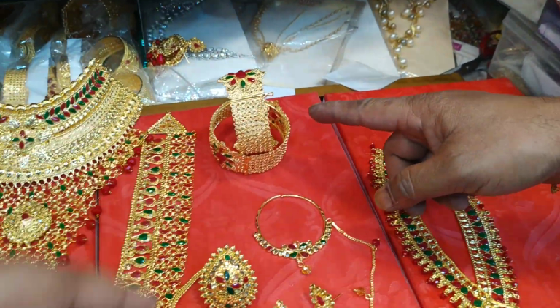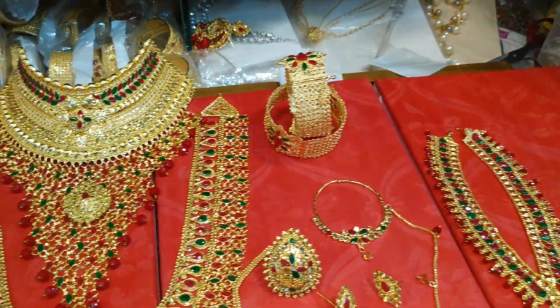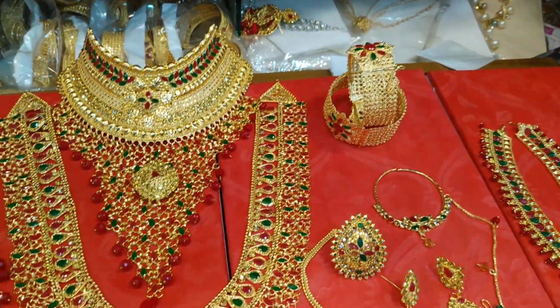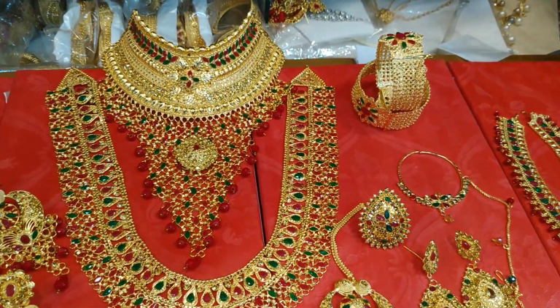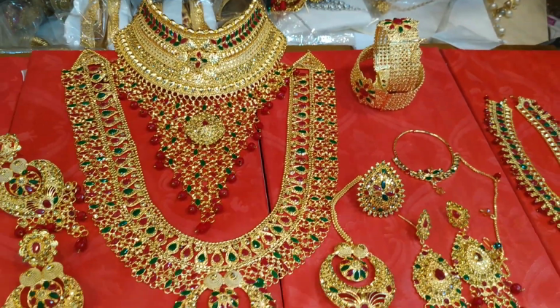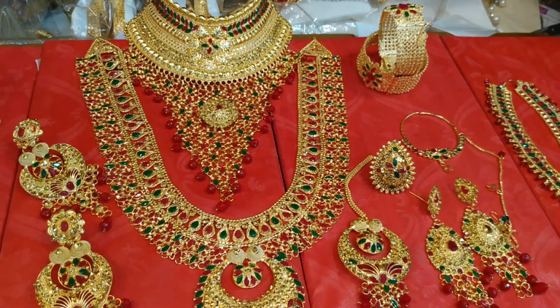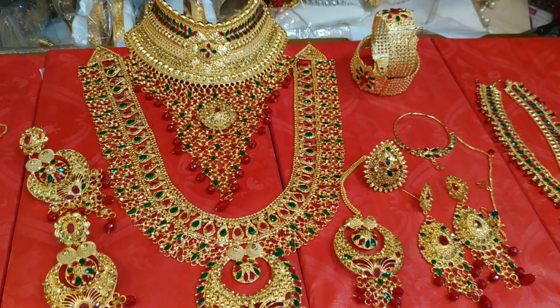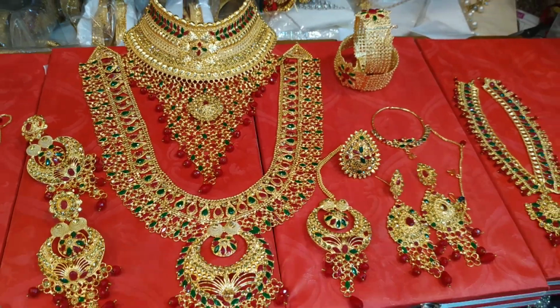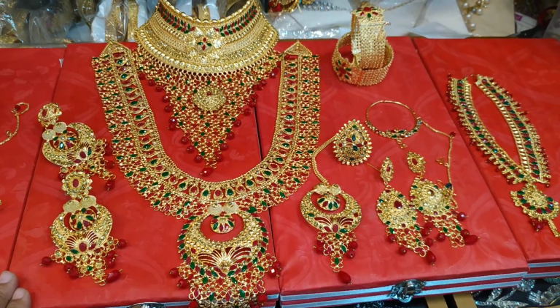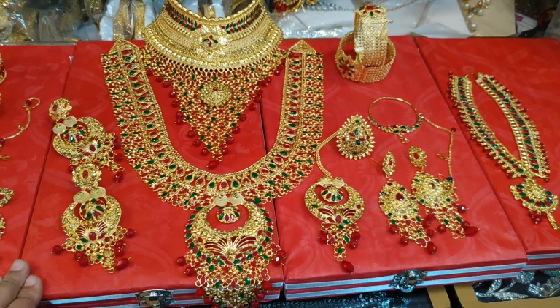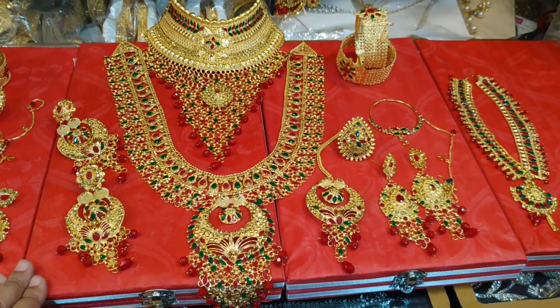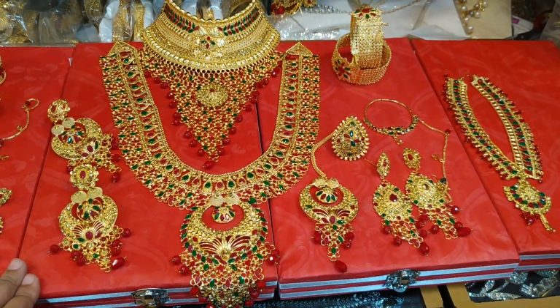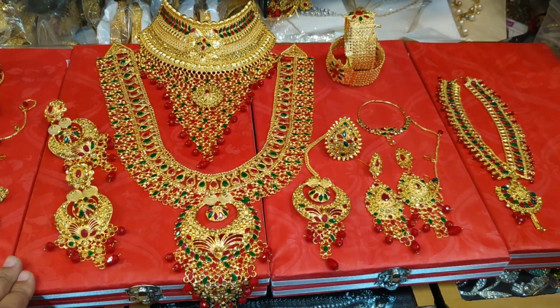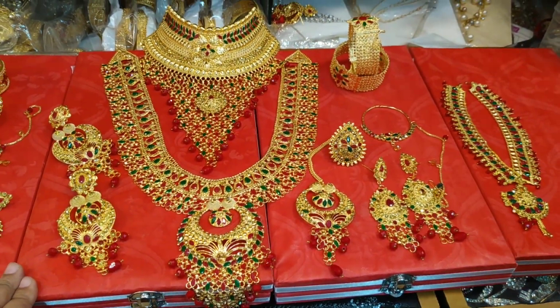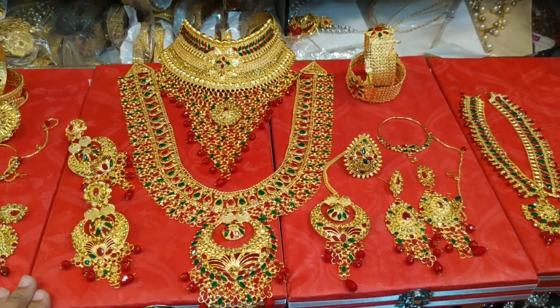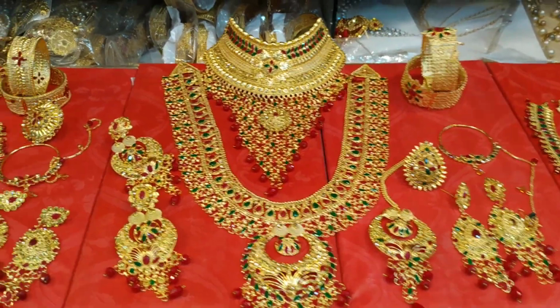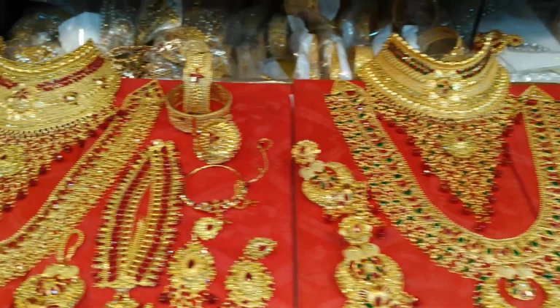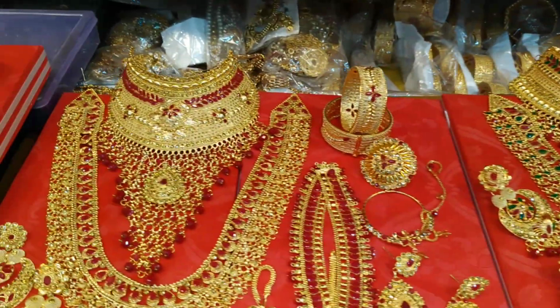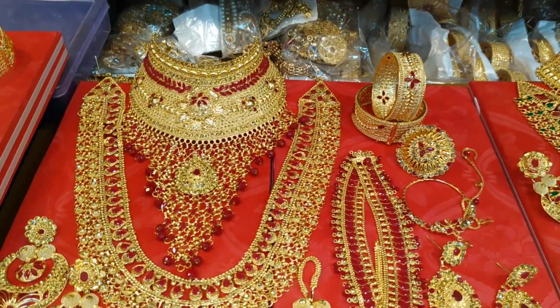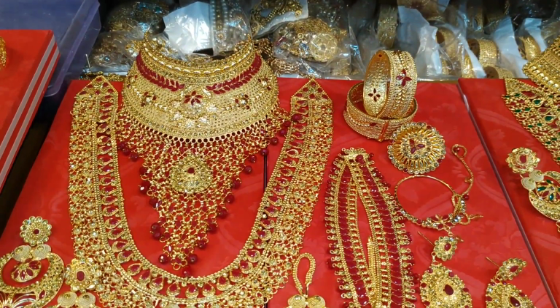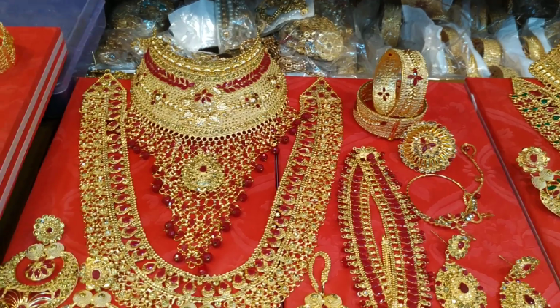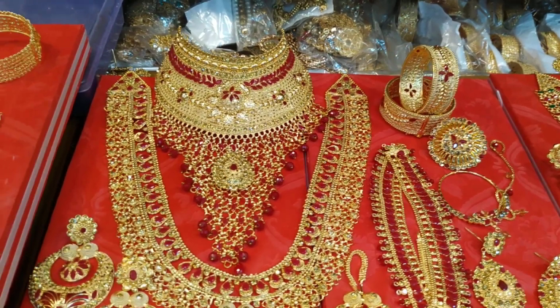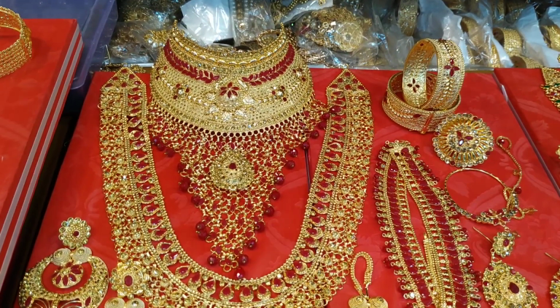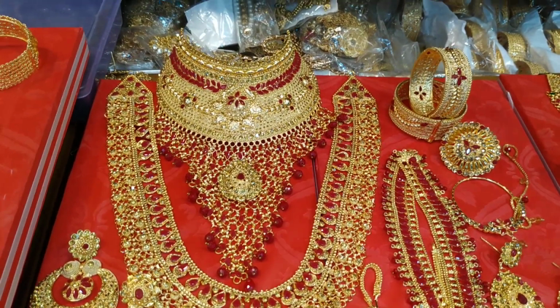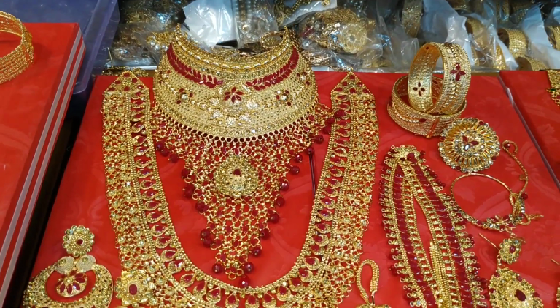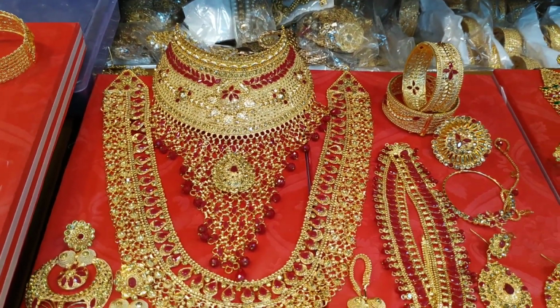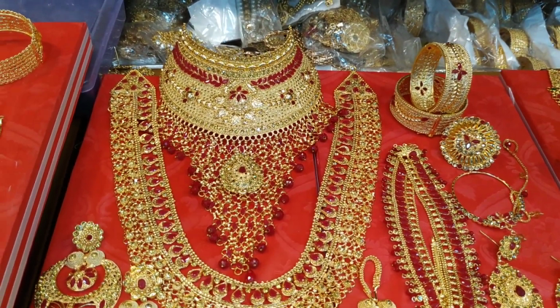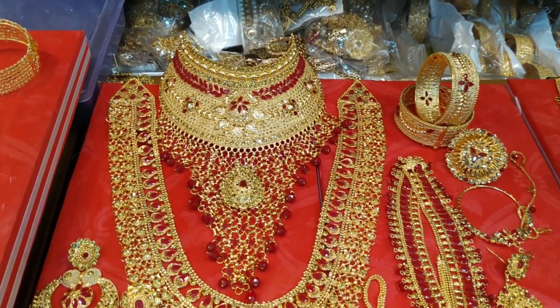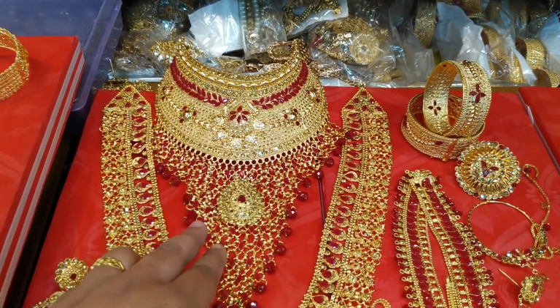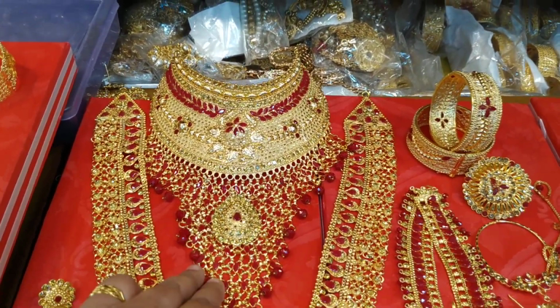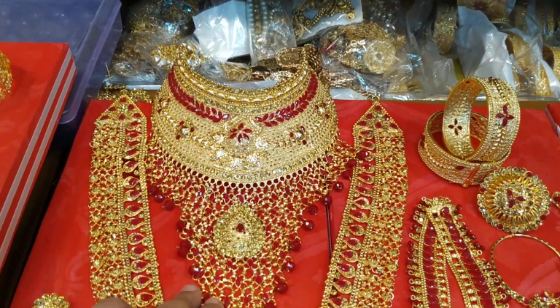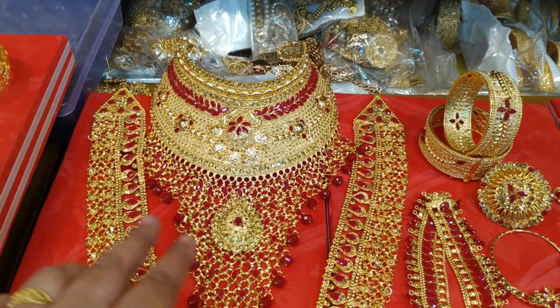The price is $1,000. This is a bridal set. This is gorgeous.